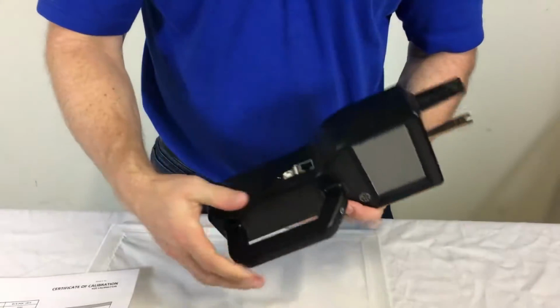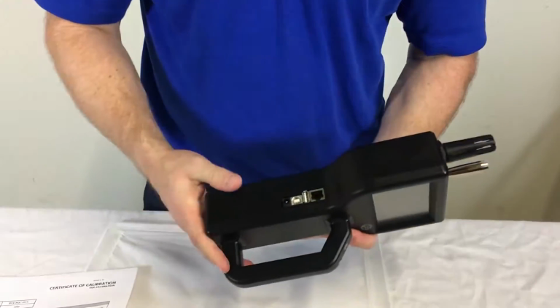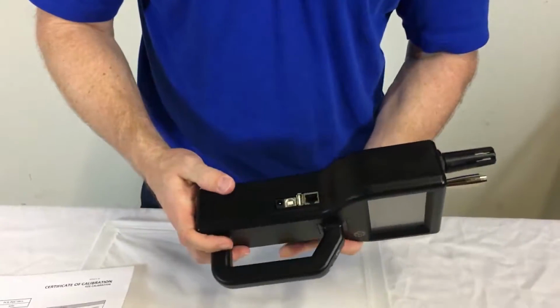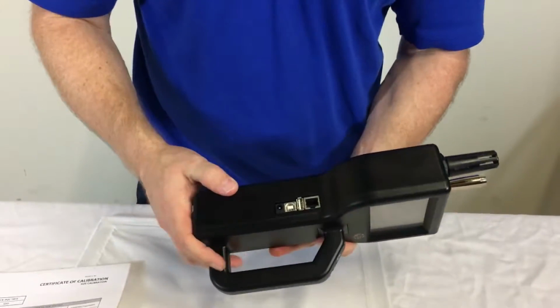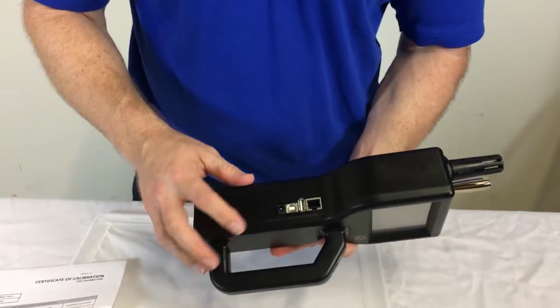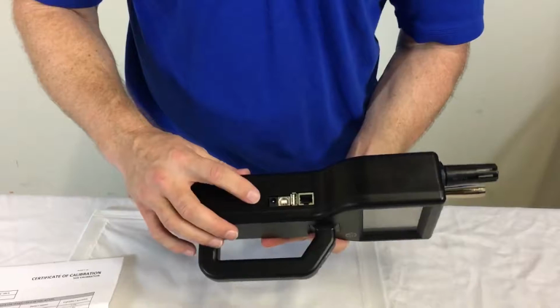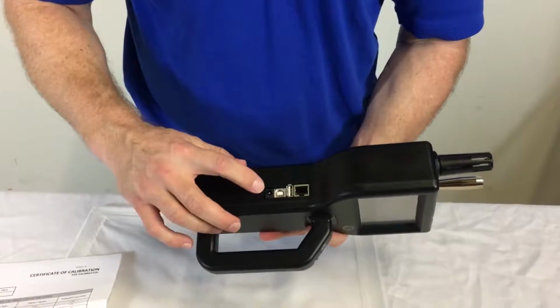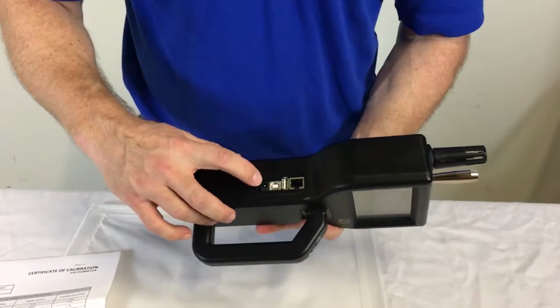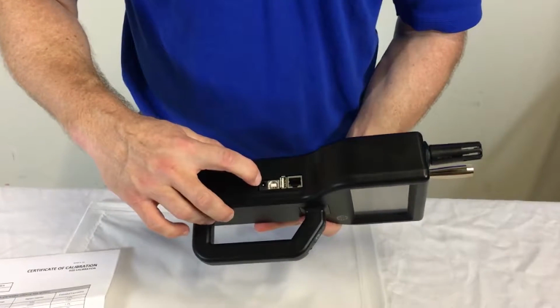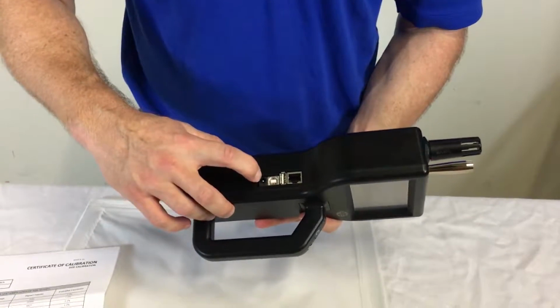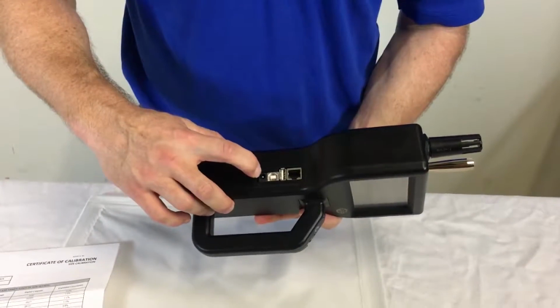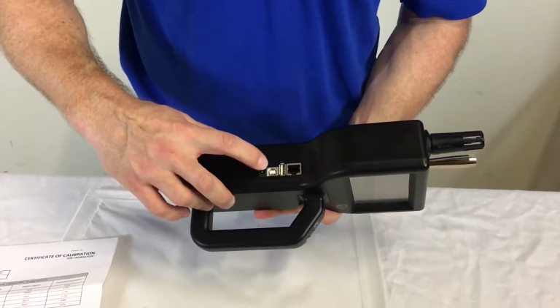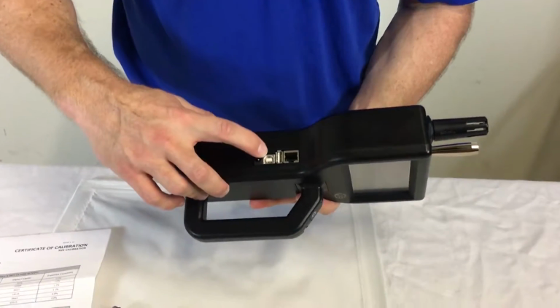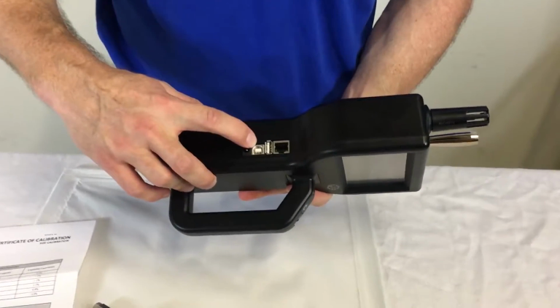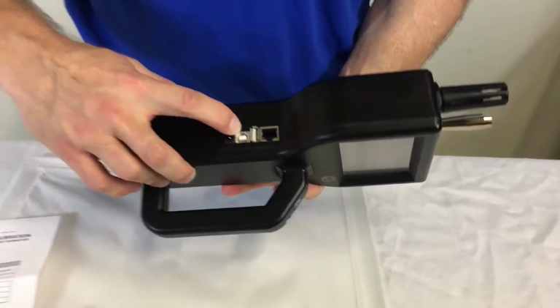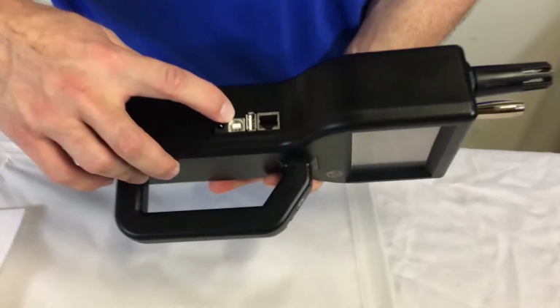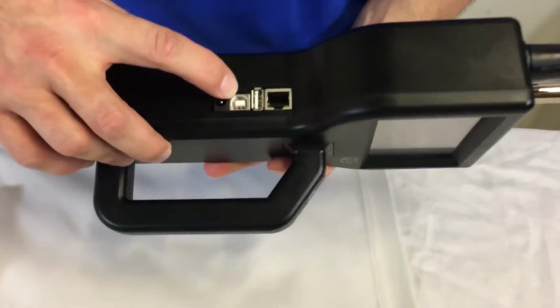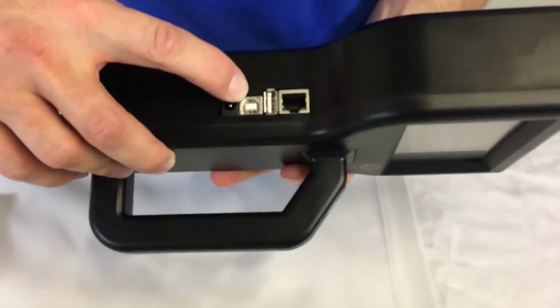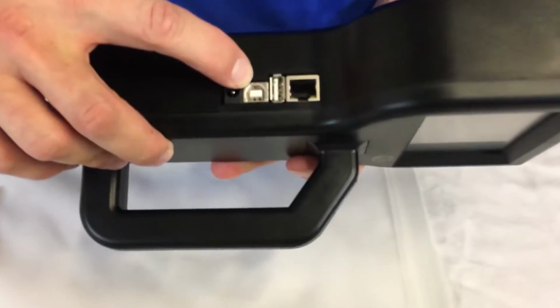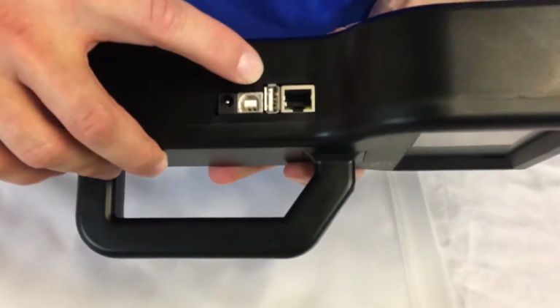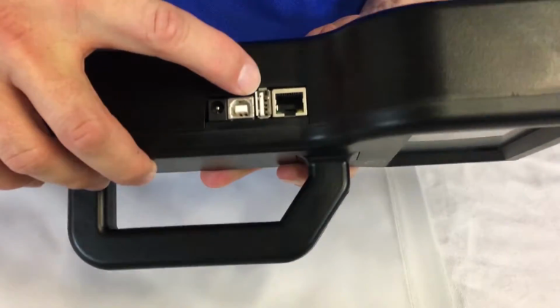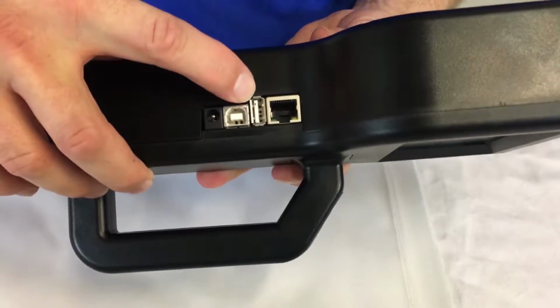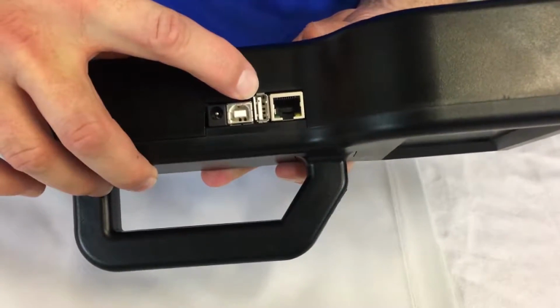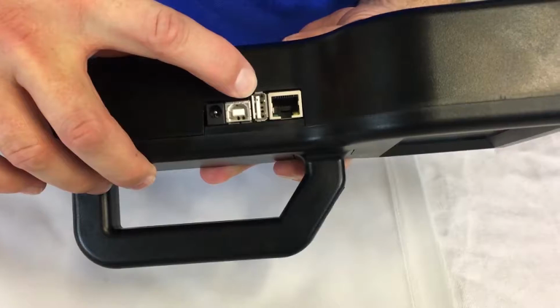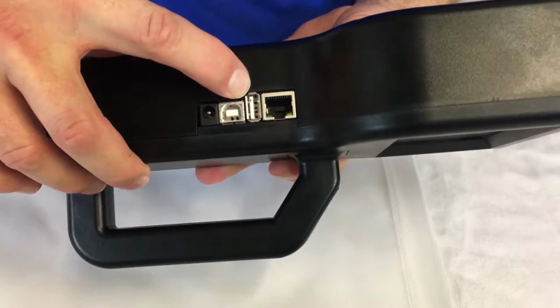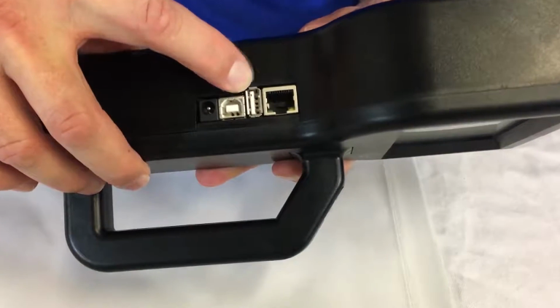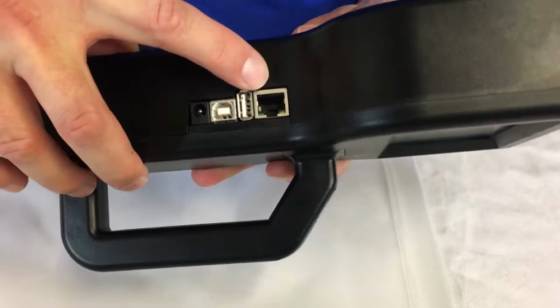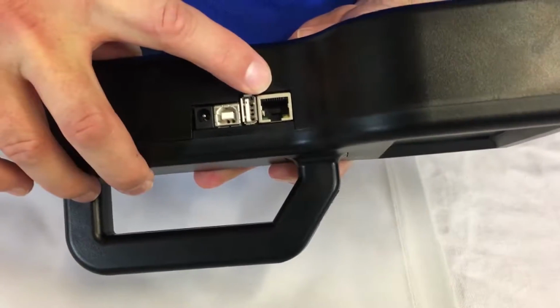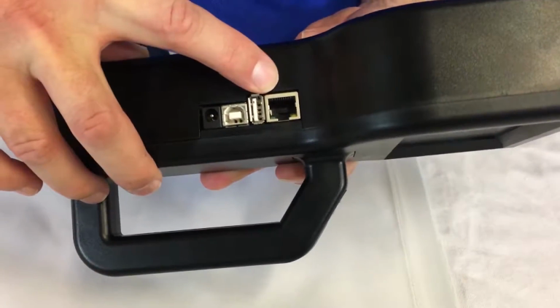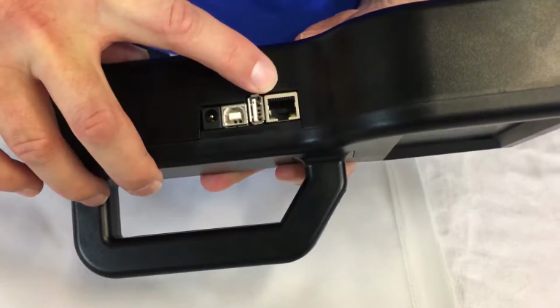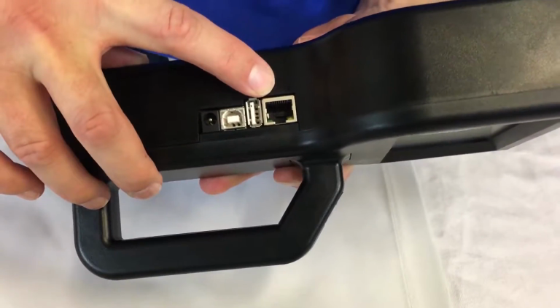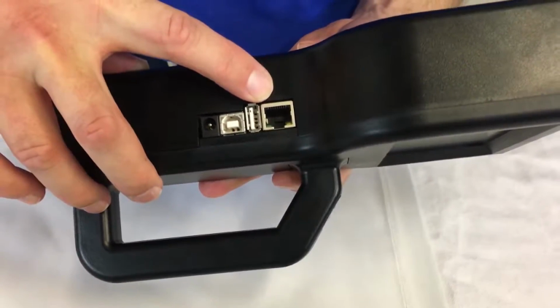On the side here are all your connections: you've got your power connection, your printer cable connection, a USB connector, and an ethernet cable connection.